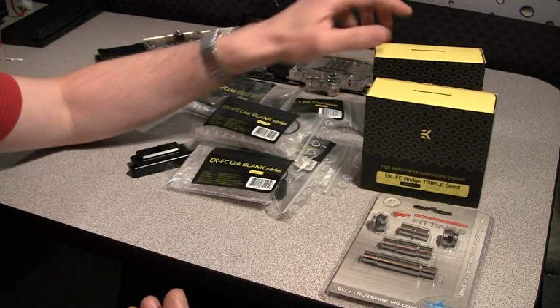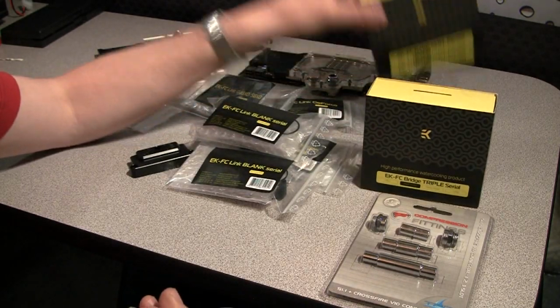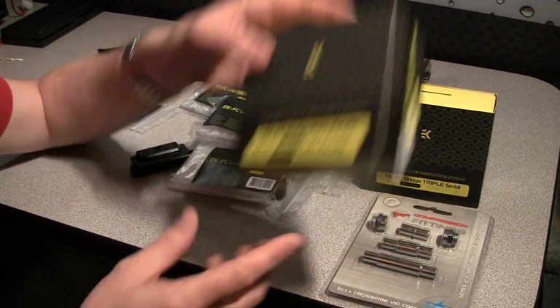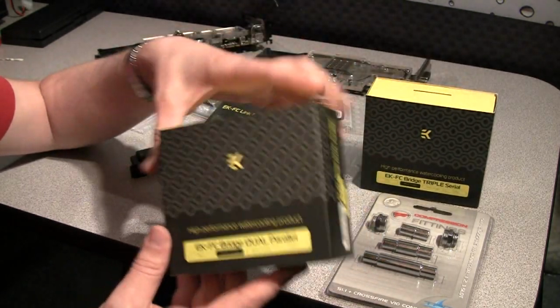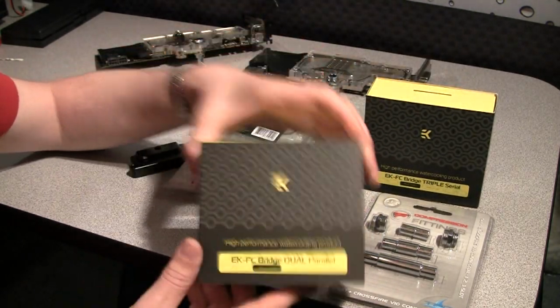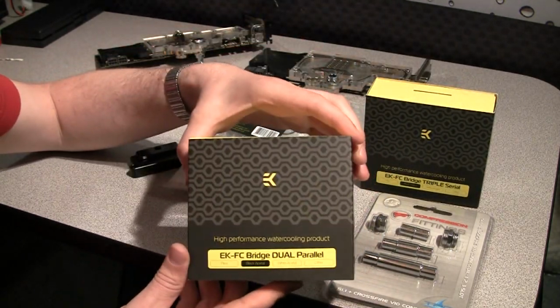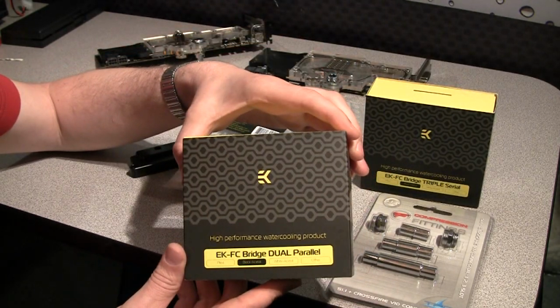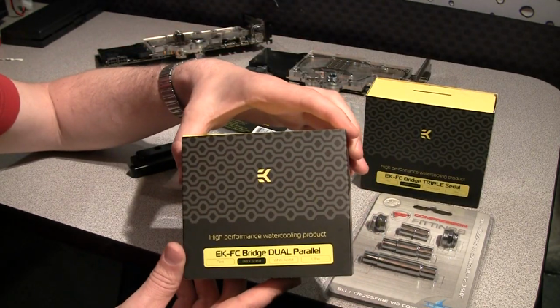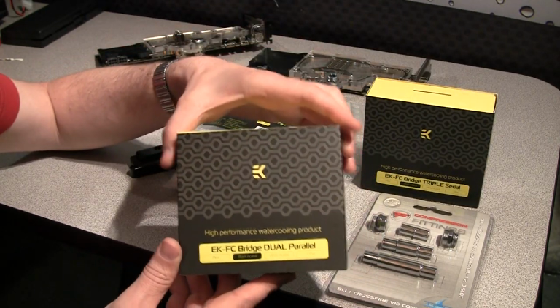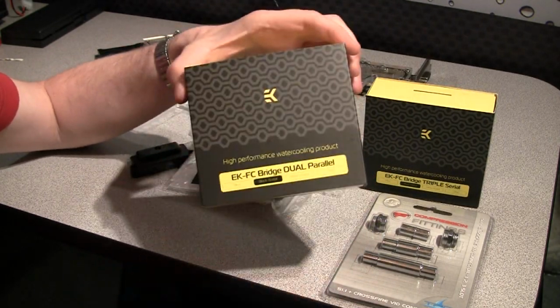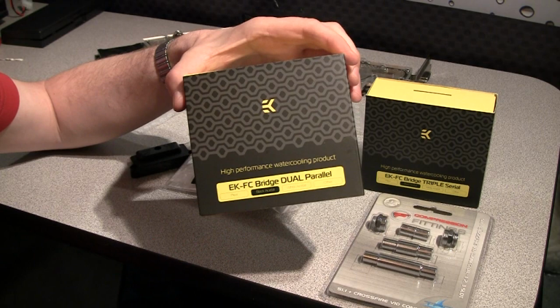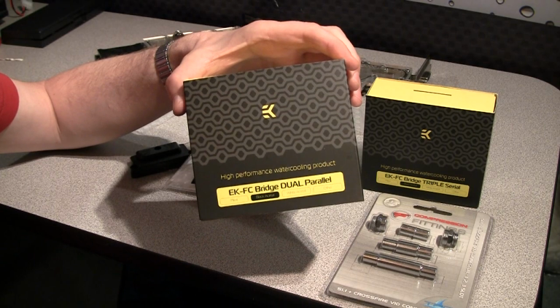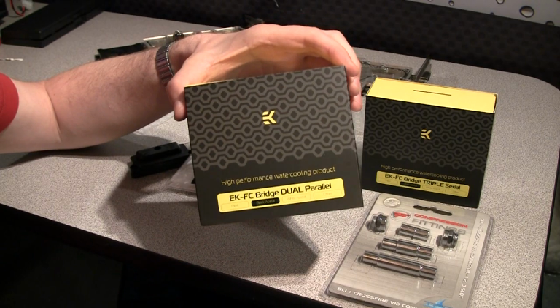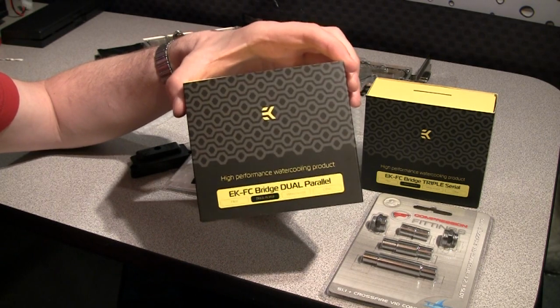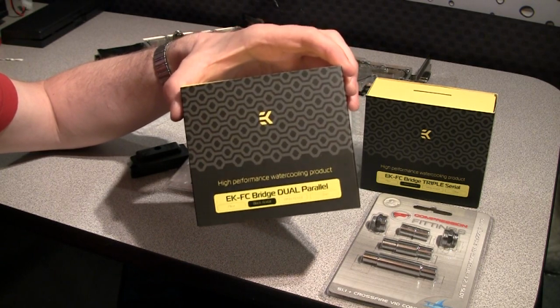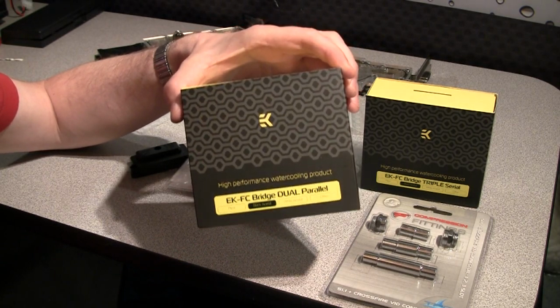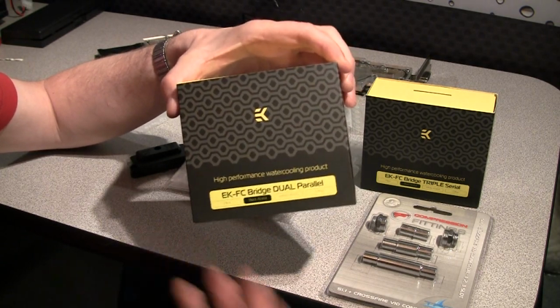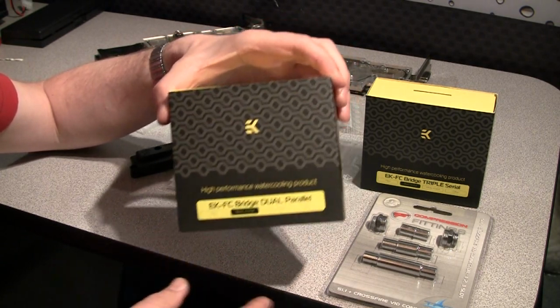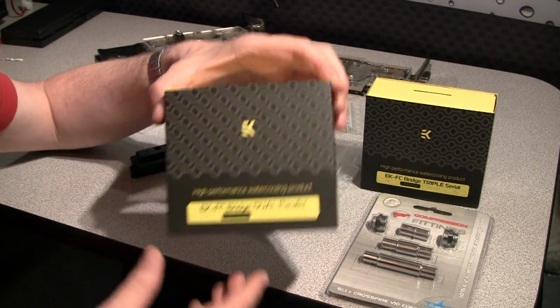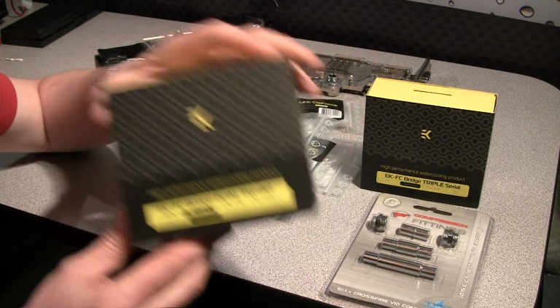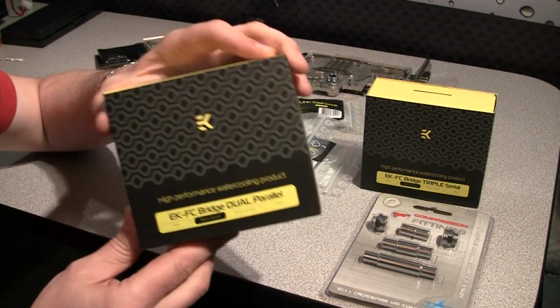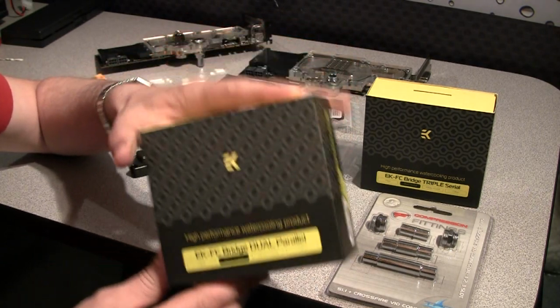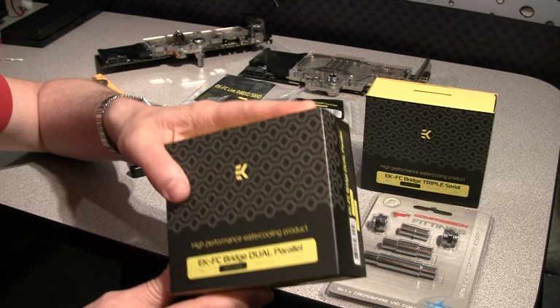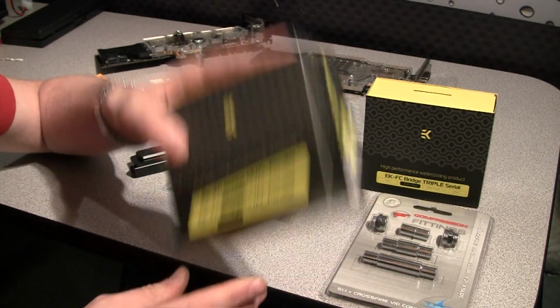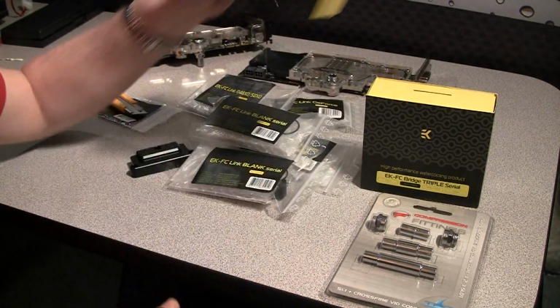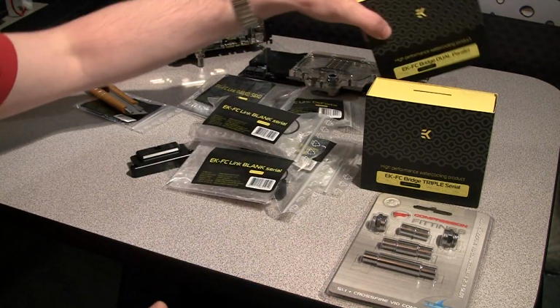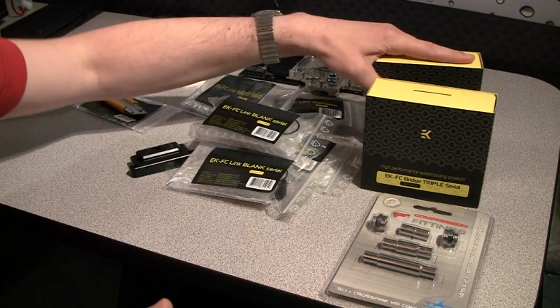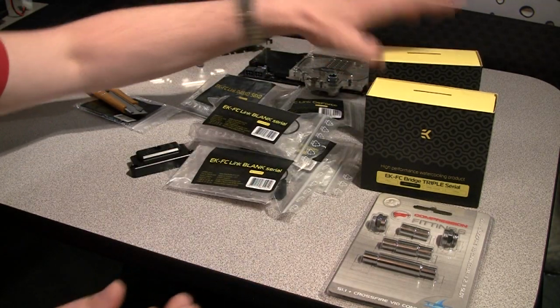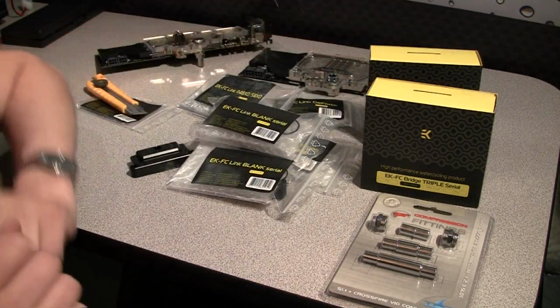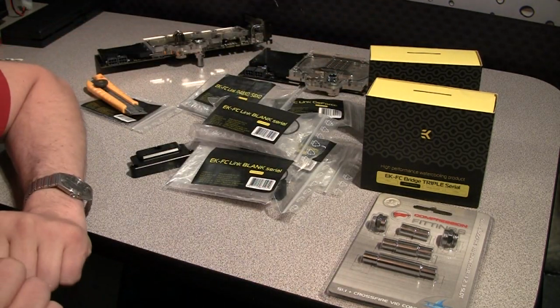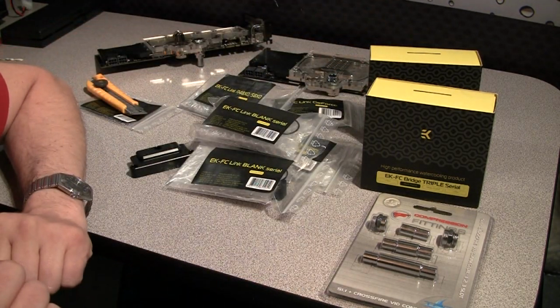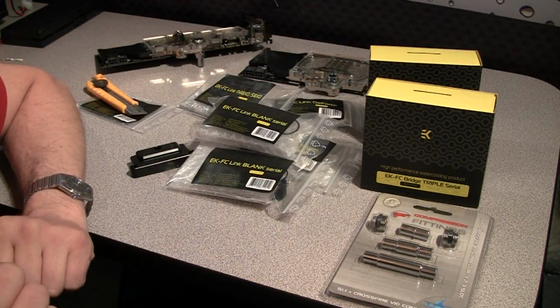Or you can buy a dual bridge that can be used only for two cards, and they have to be next to each other because it's a short piece of plastic that allows you to connect just two cards together.